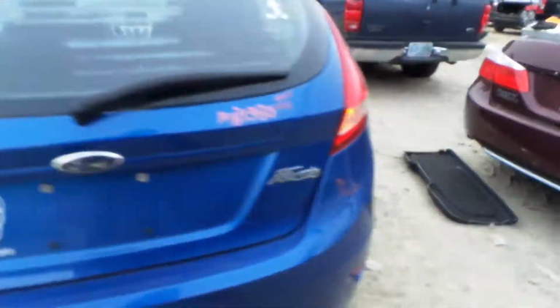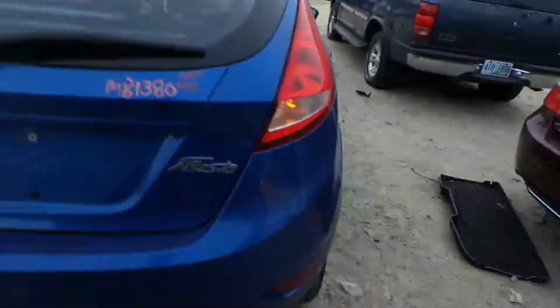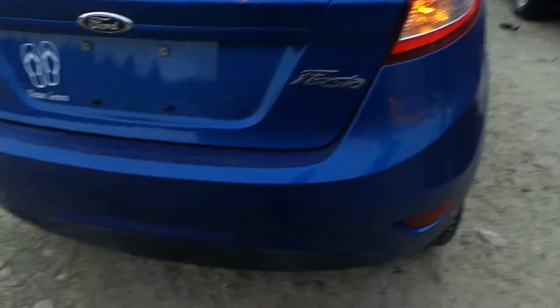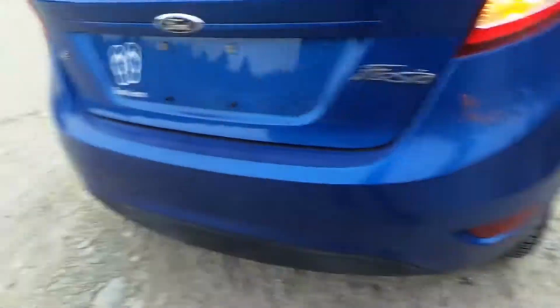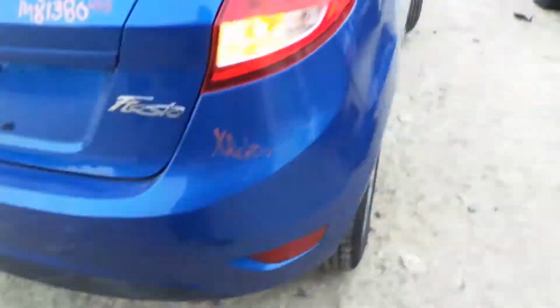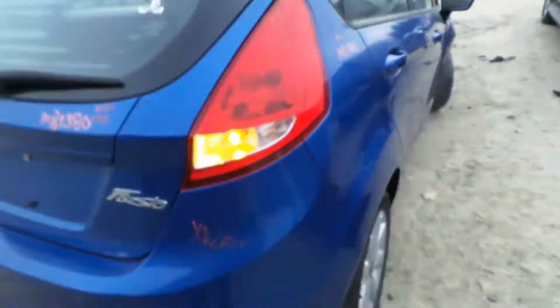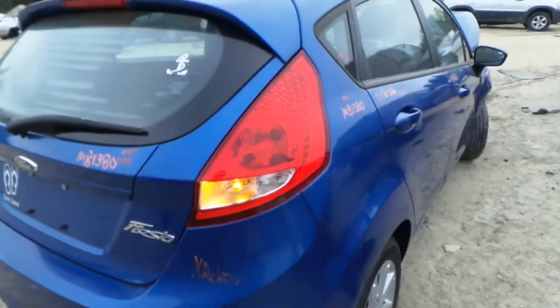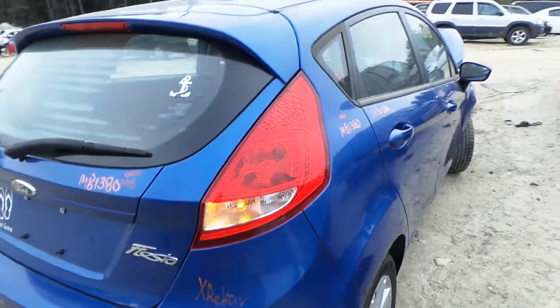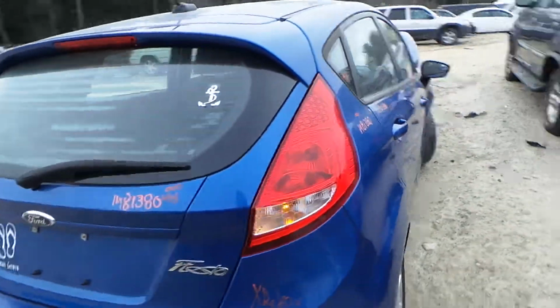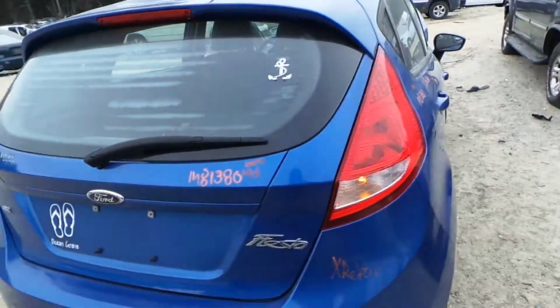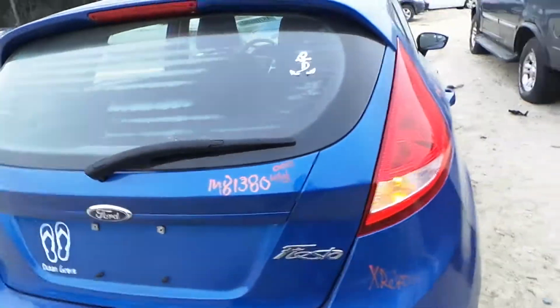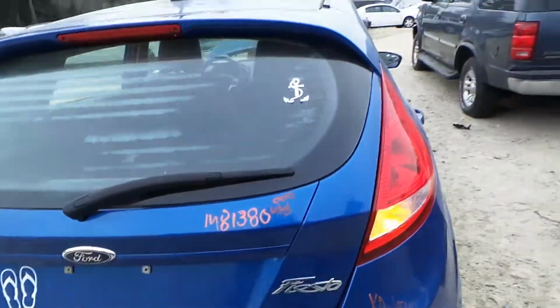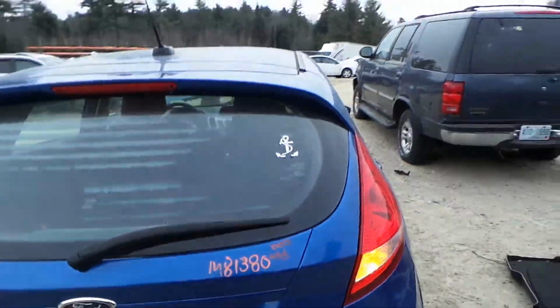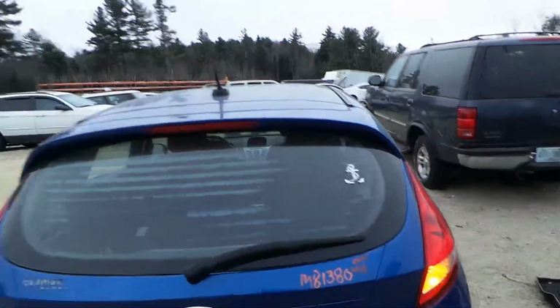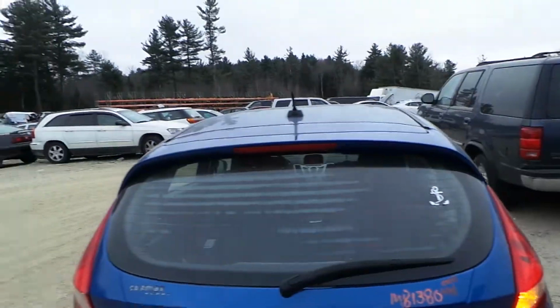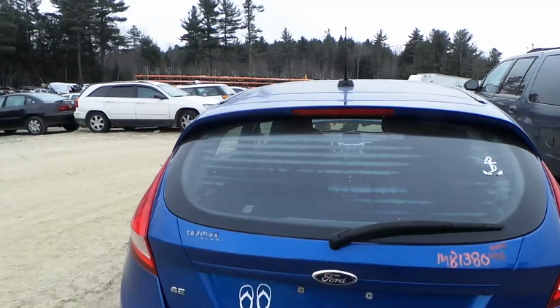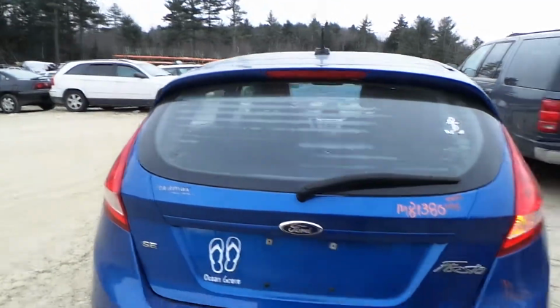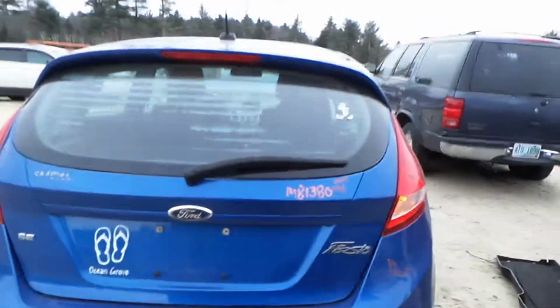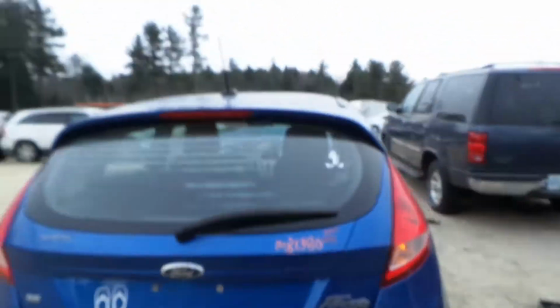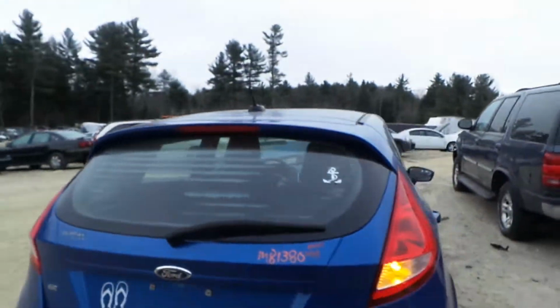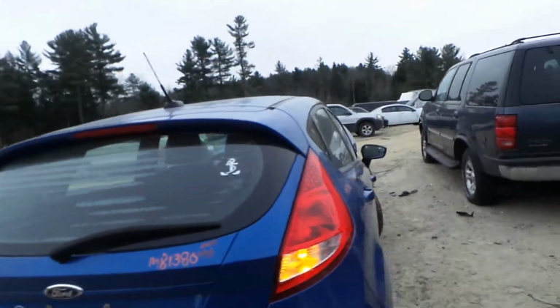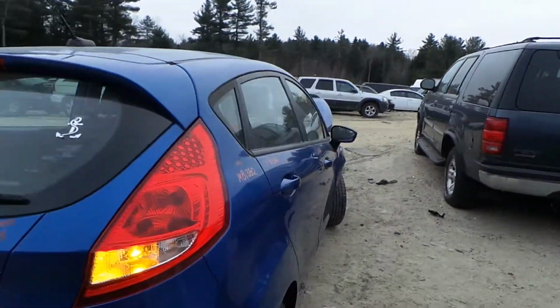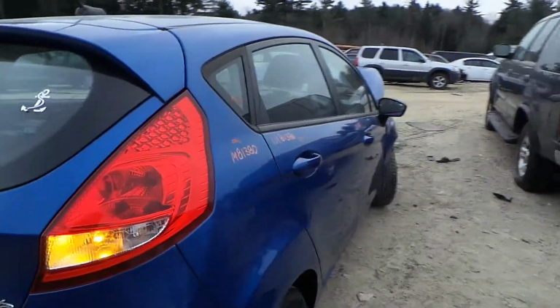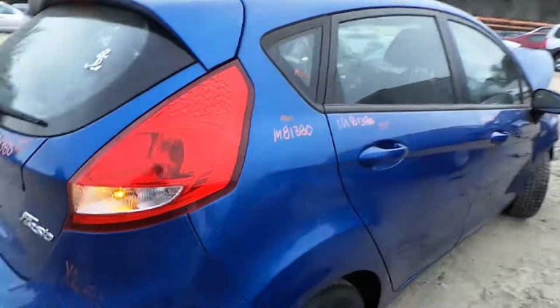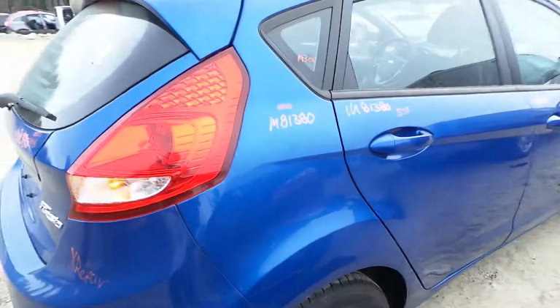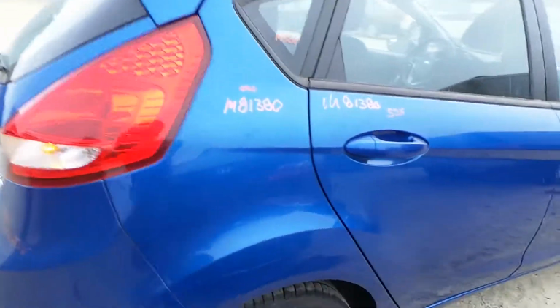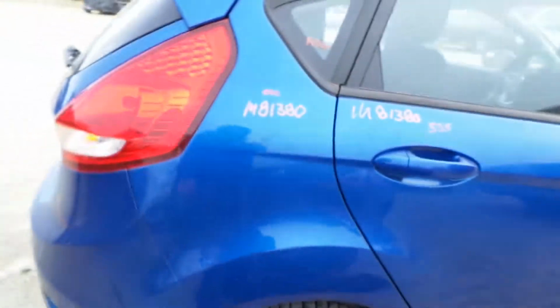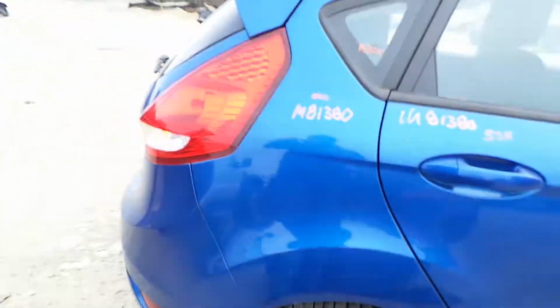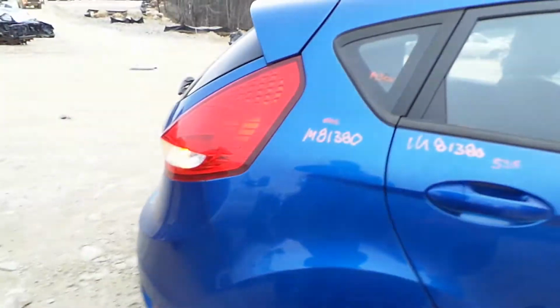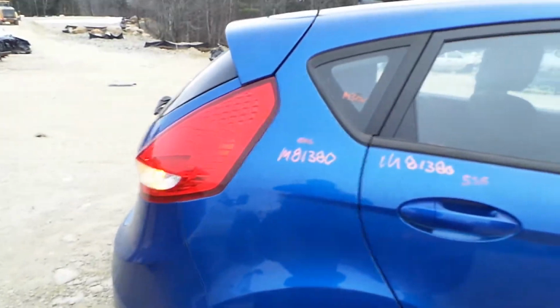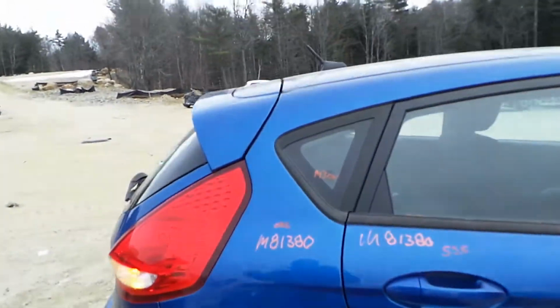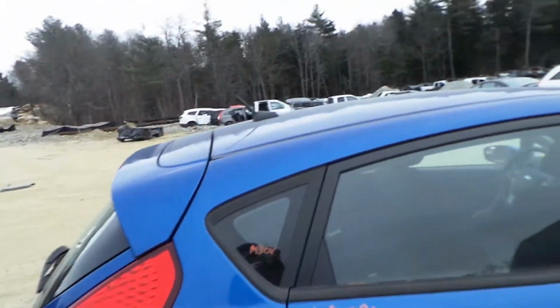We've got a good quarter mounted left hand tail light, a good rear rebar, as well as a good right quarter mounted tail light. We have an insurance quality lid gate showing no damage, comes with hinges and spoiler. Right rear quarter panel is insurance quality showing no damage.